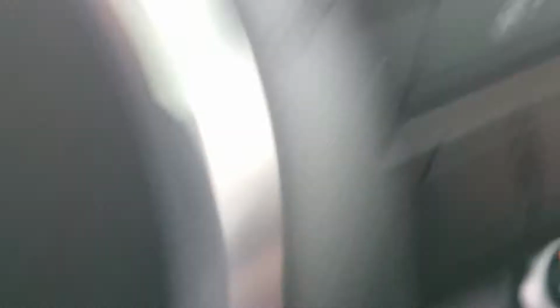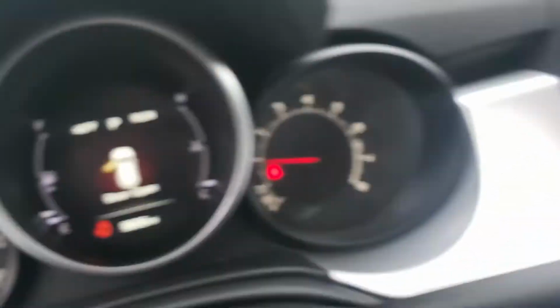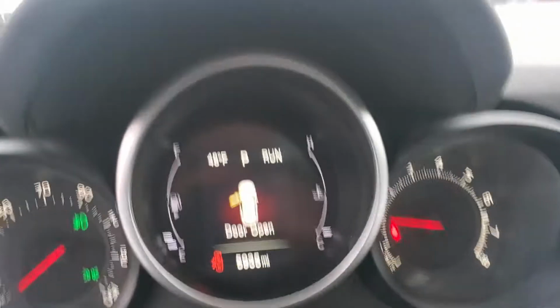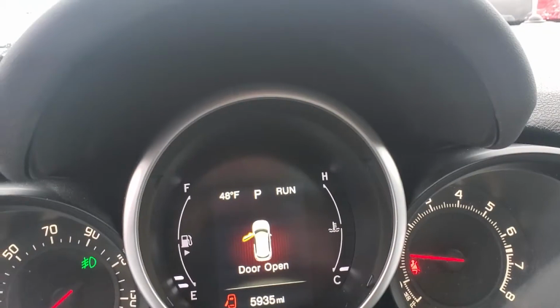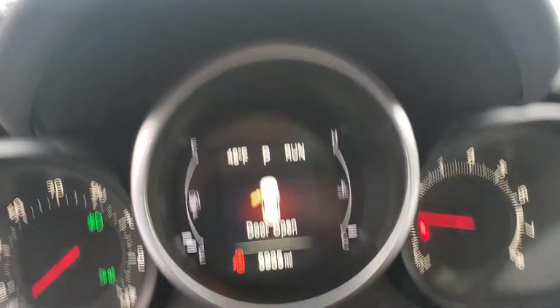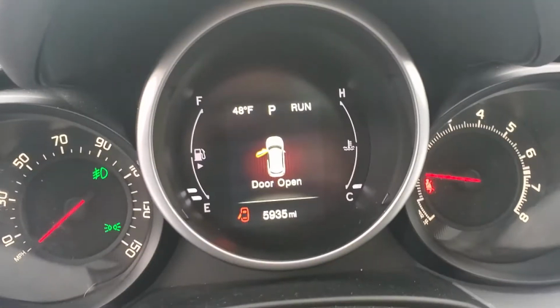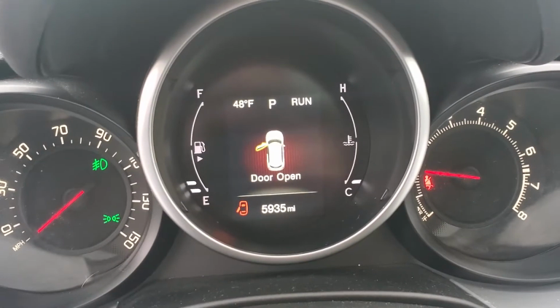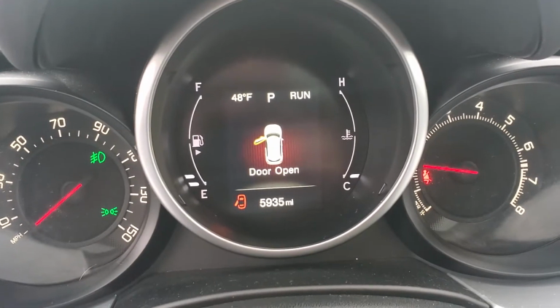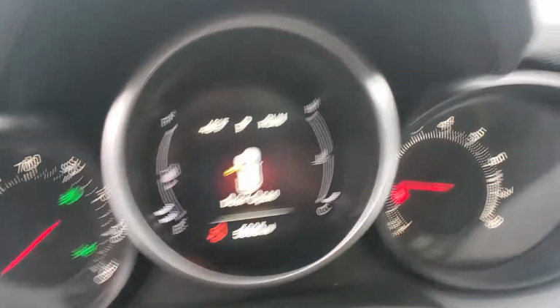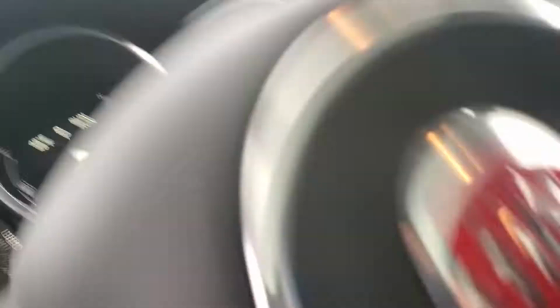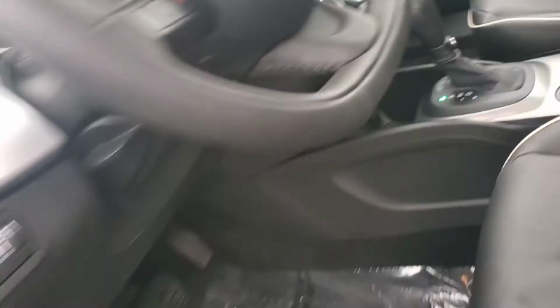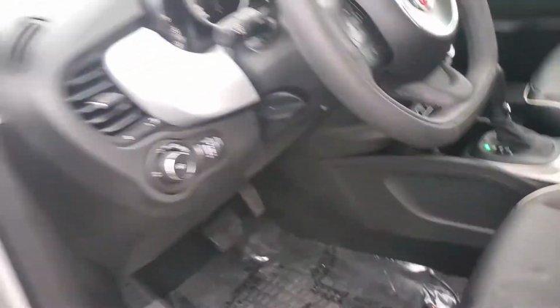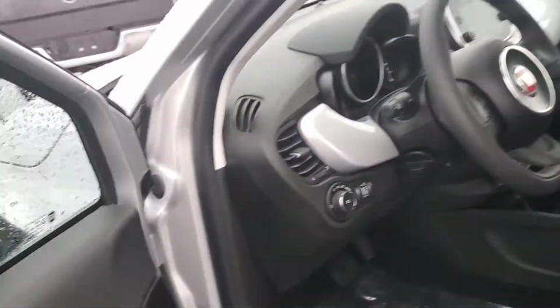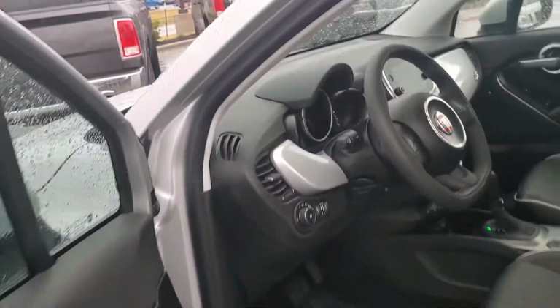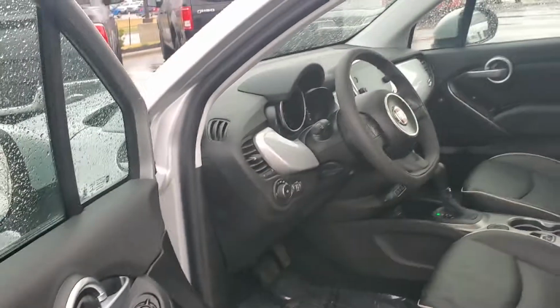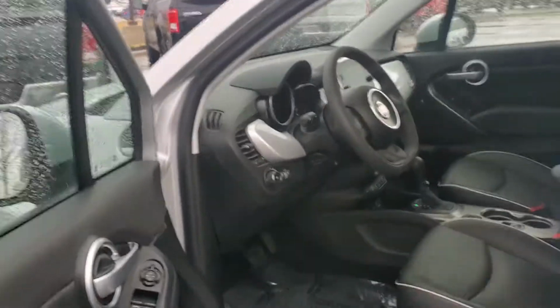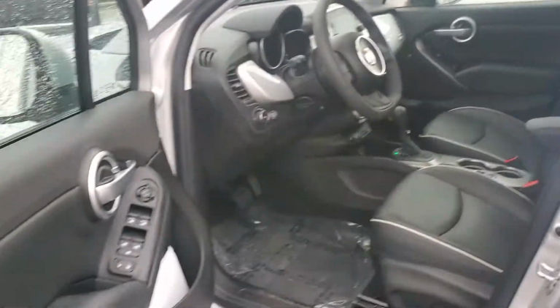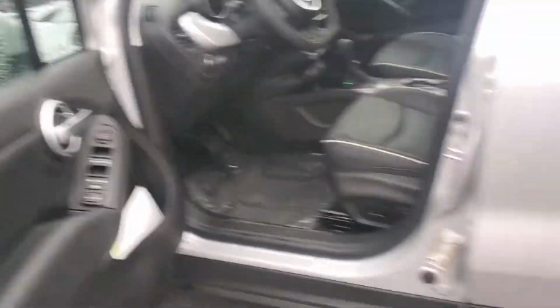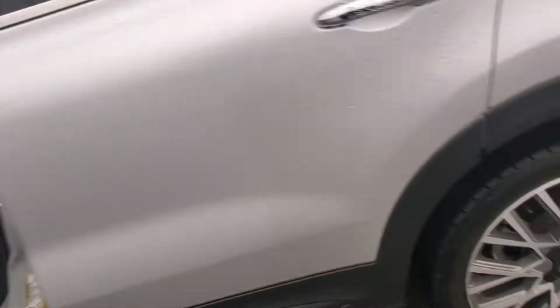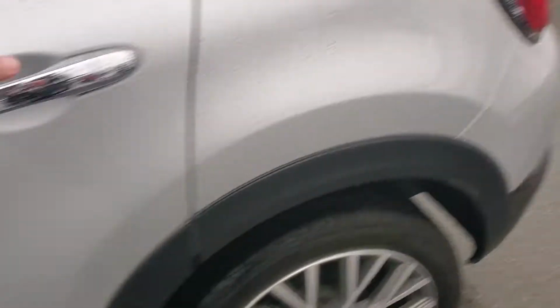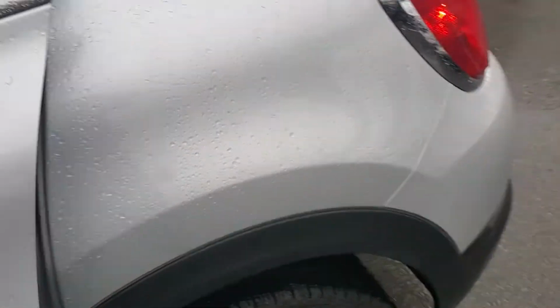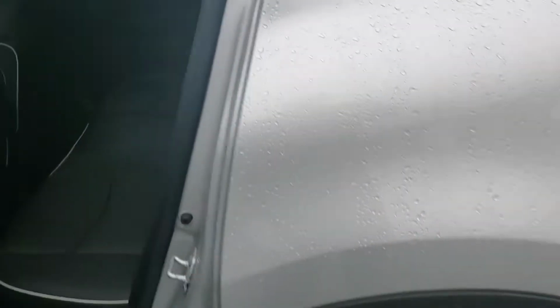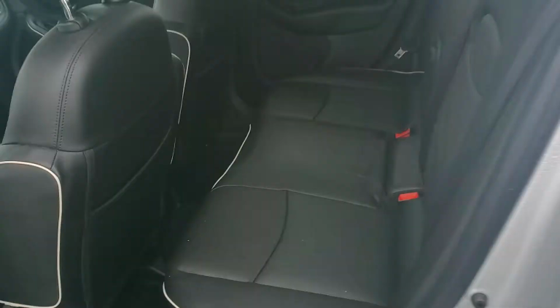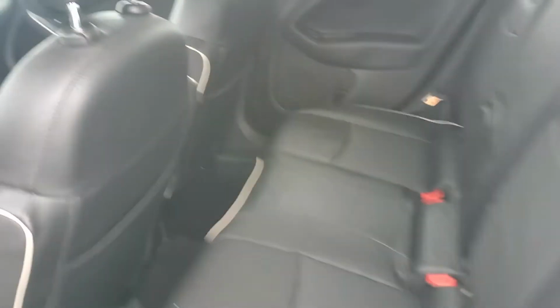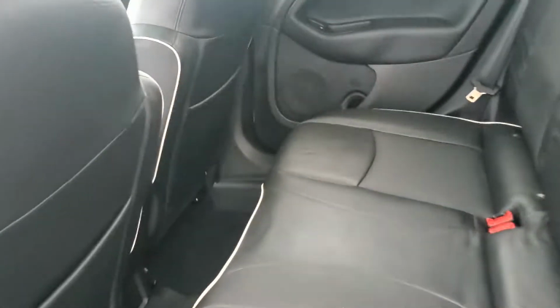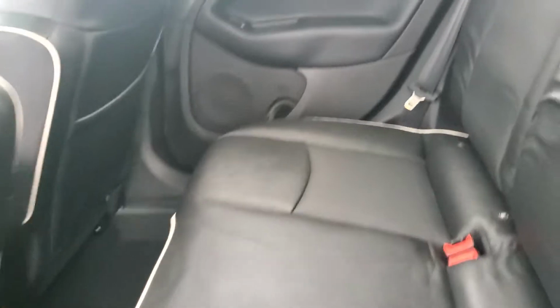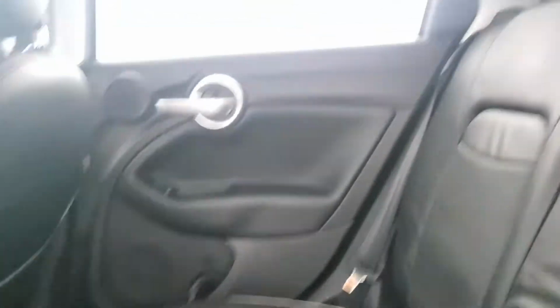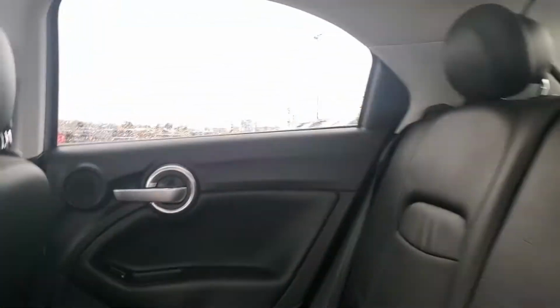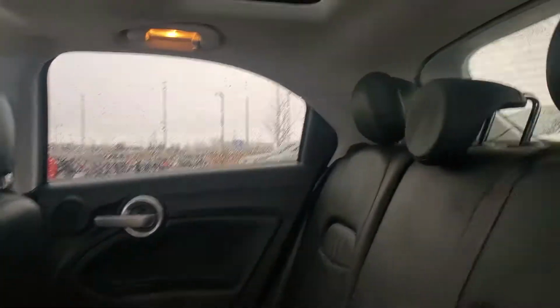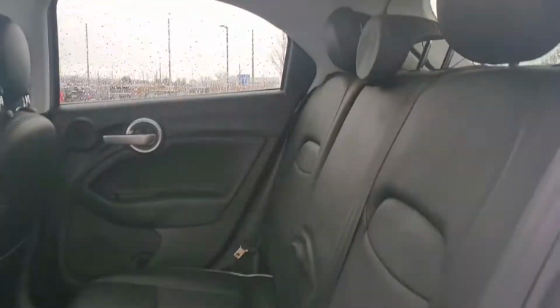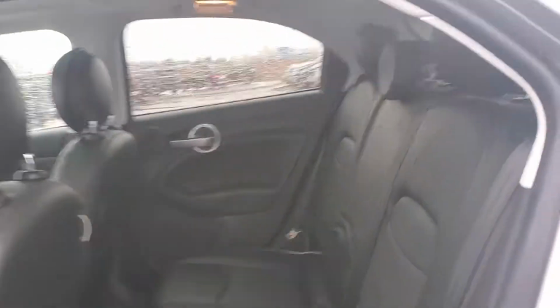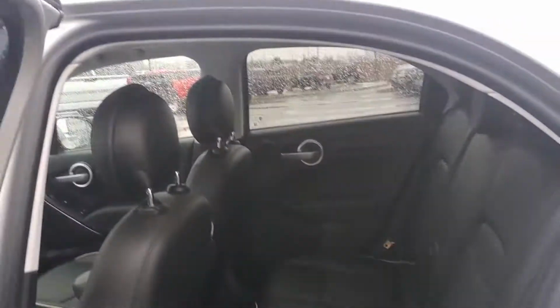This vehicle only has 5,935 miles — super low — and there's still a lot of factory warranty left on this vehicle. As you can see here in the back it's very spacious and very clean.